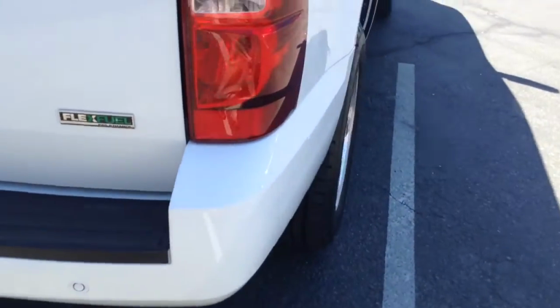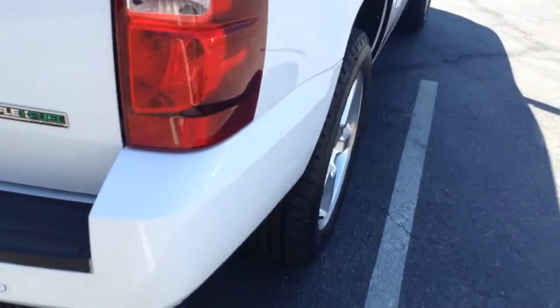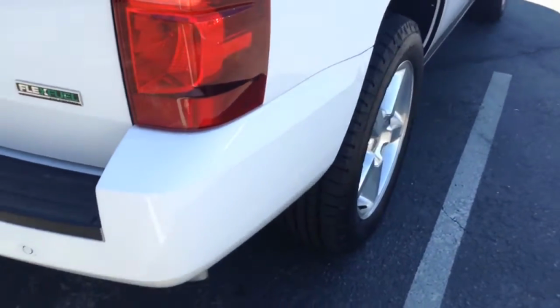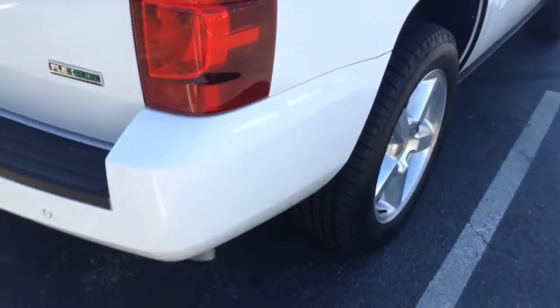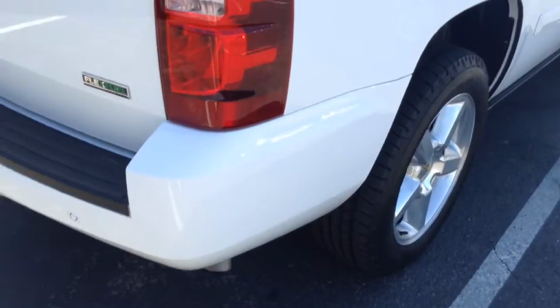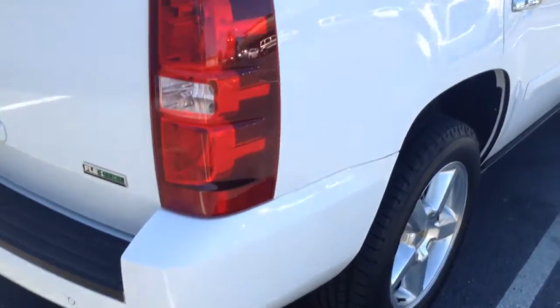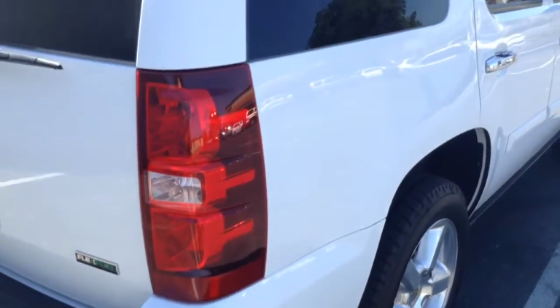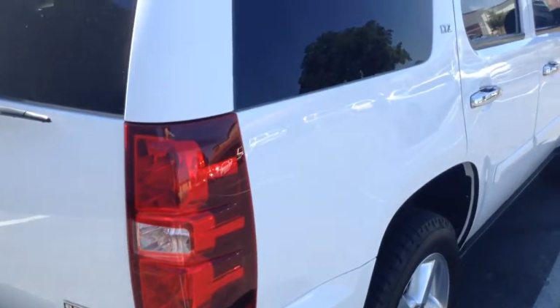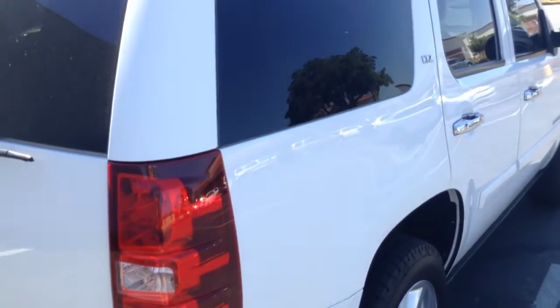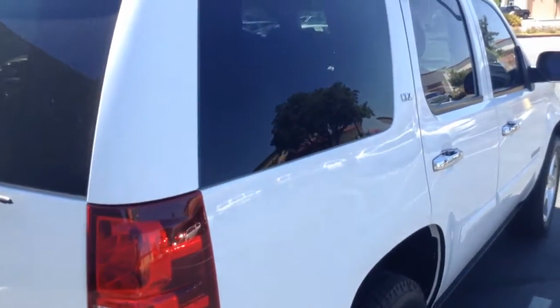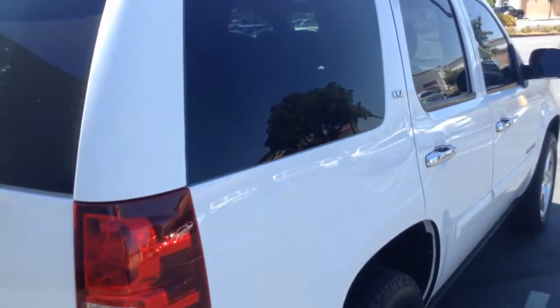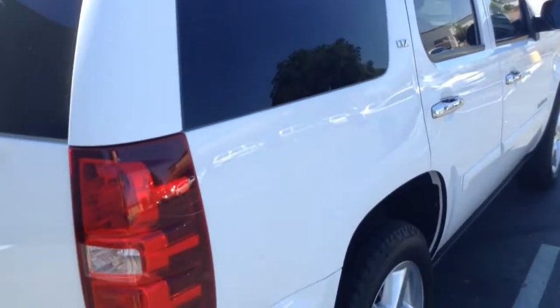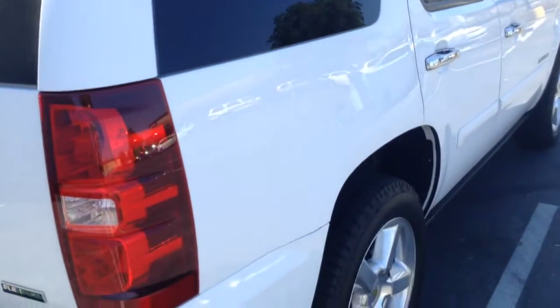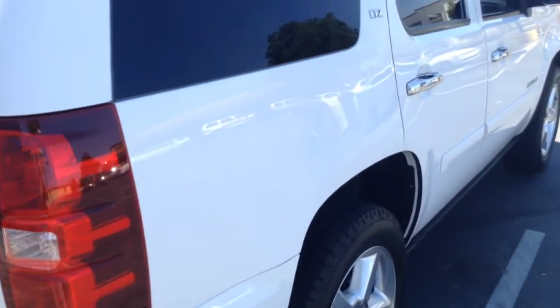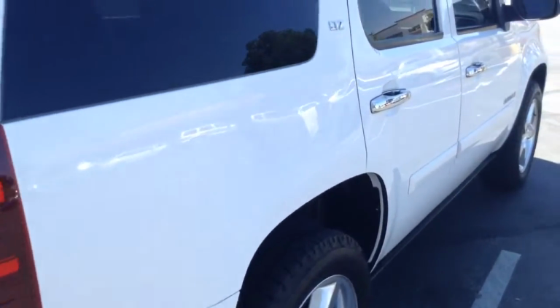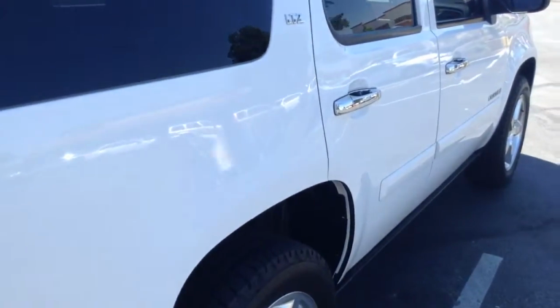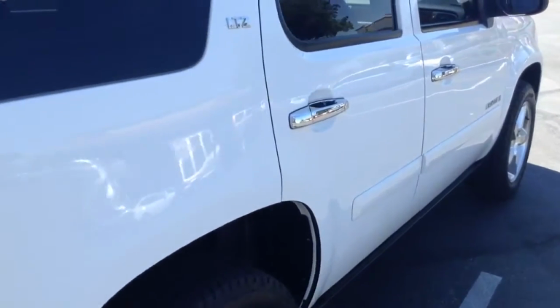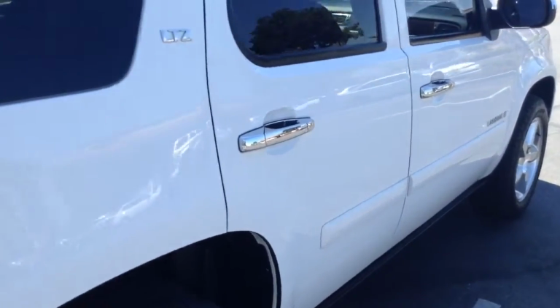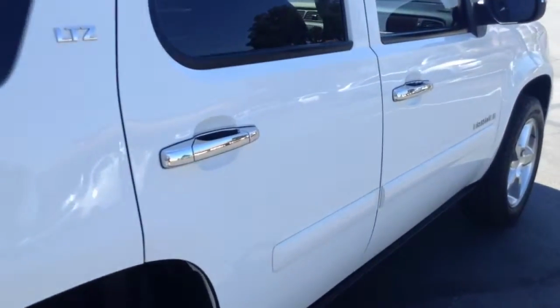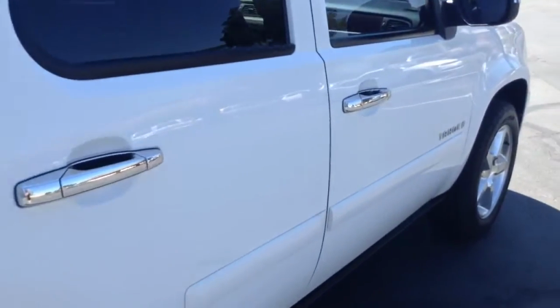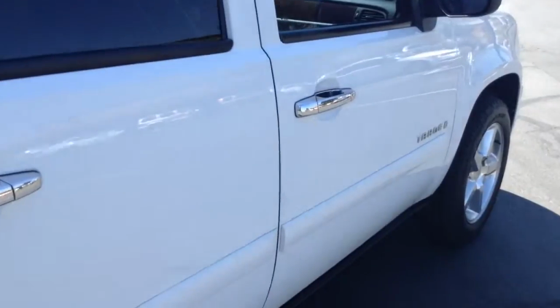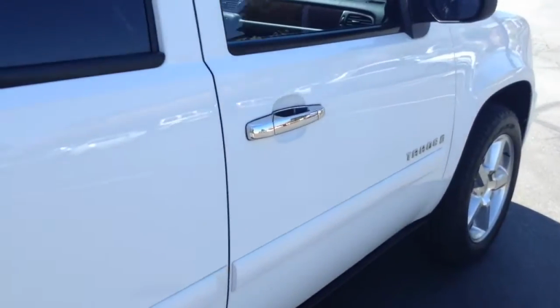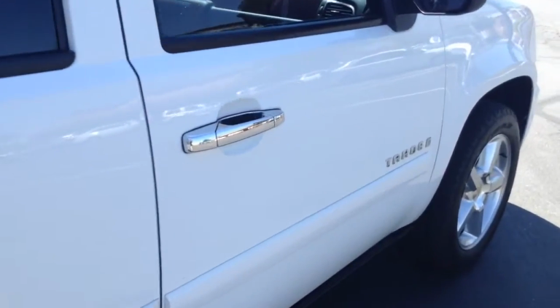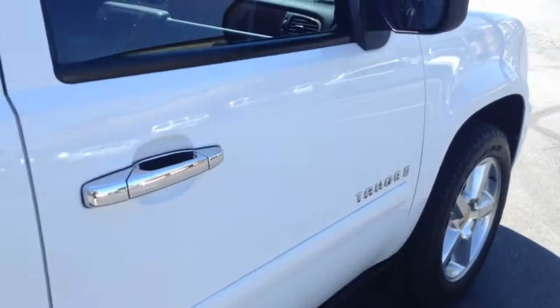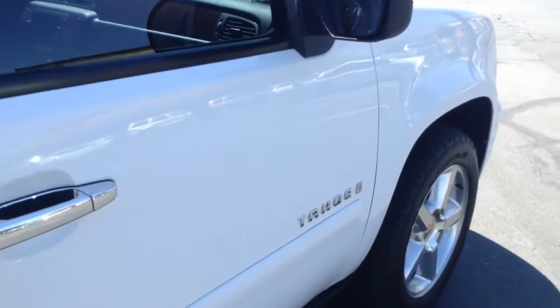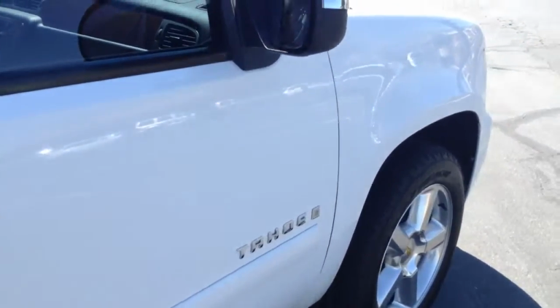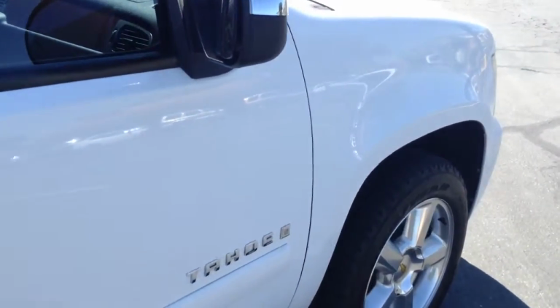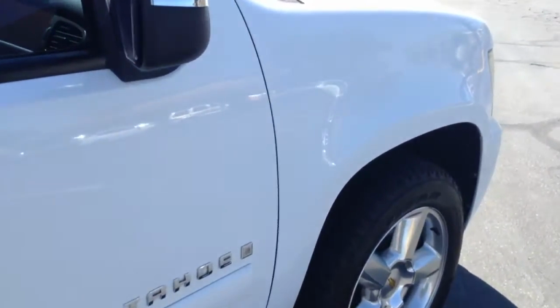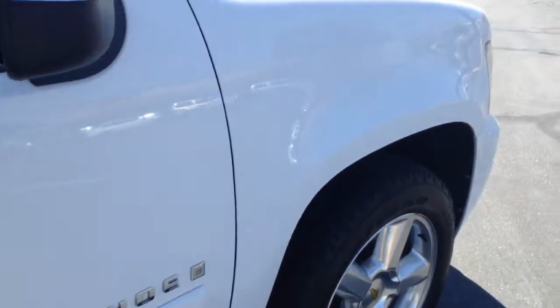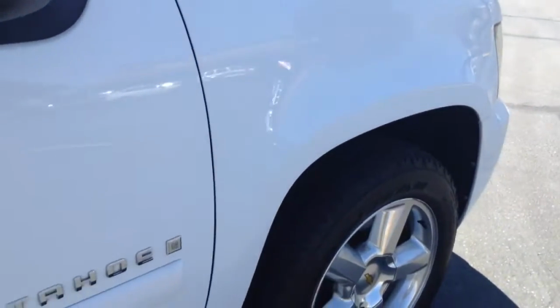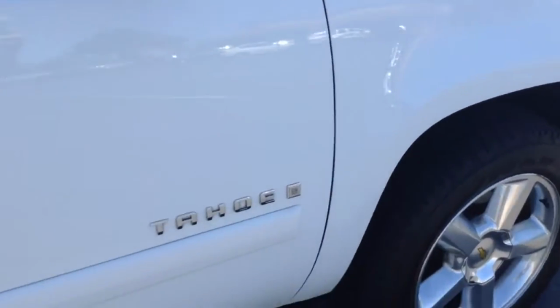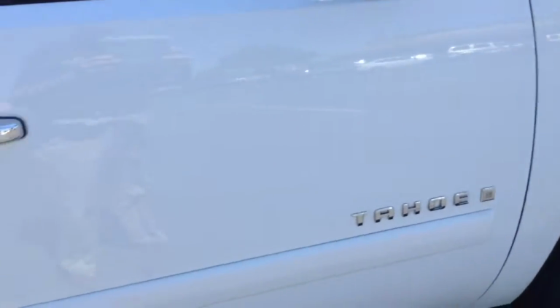Down the passenger side, looking at your body panels — everything's clean, everything's straight. Definitely no issues here at all on this vehicle.